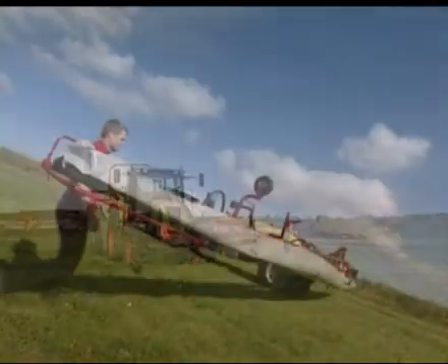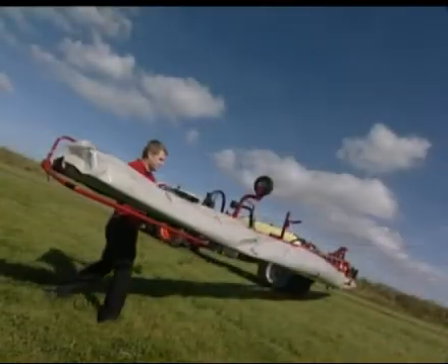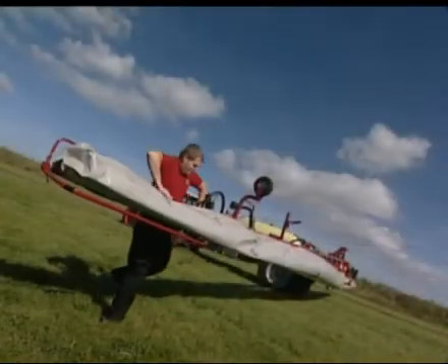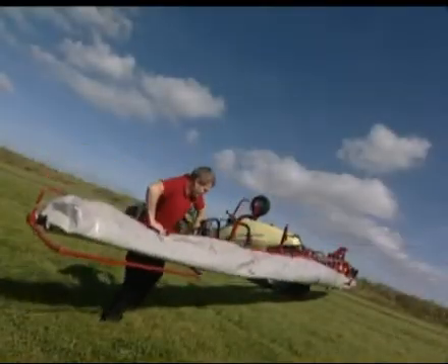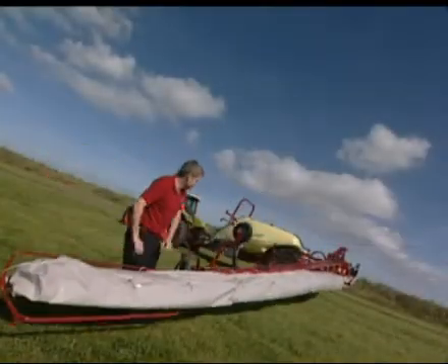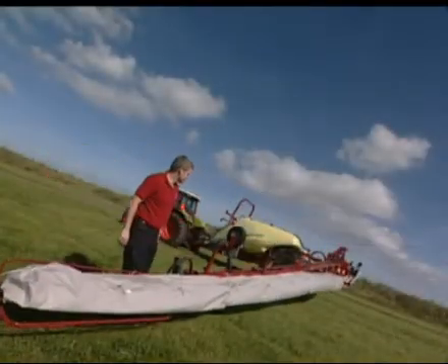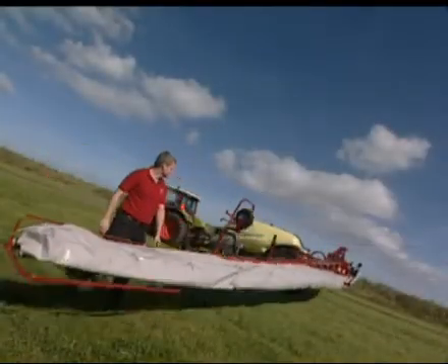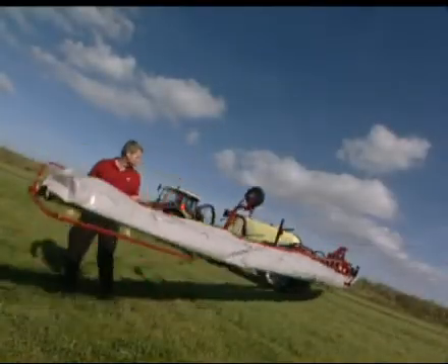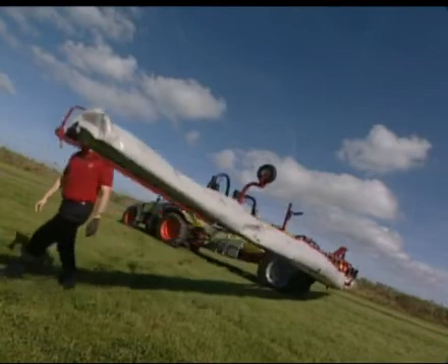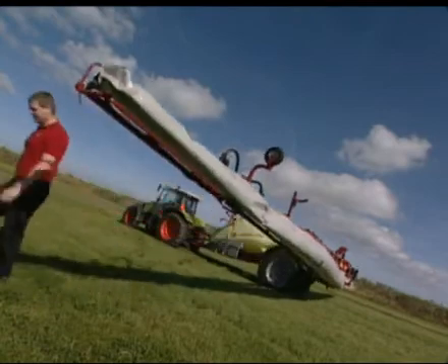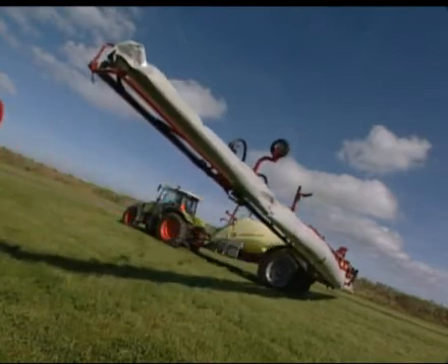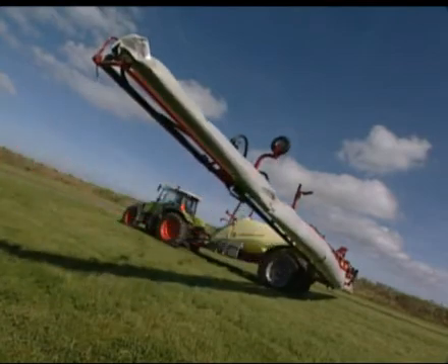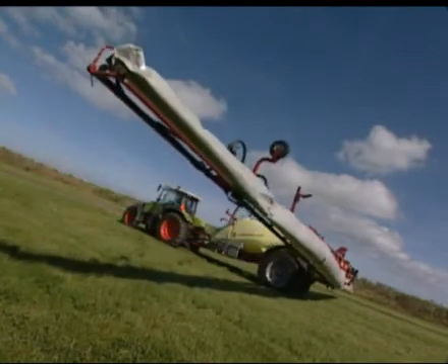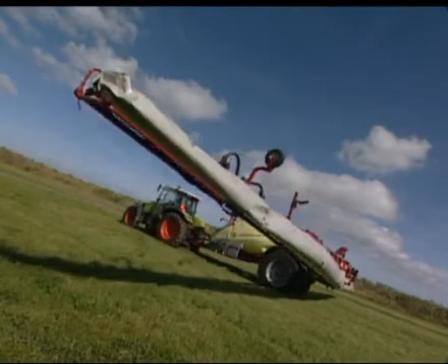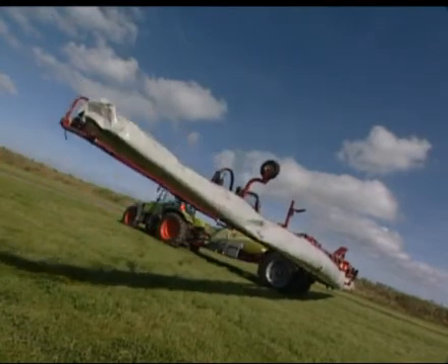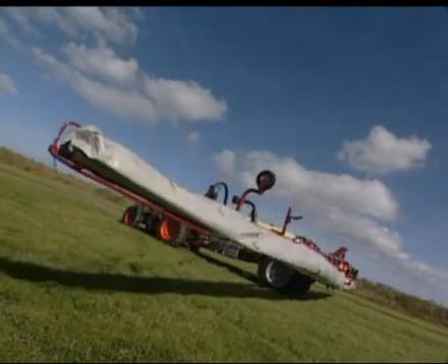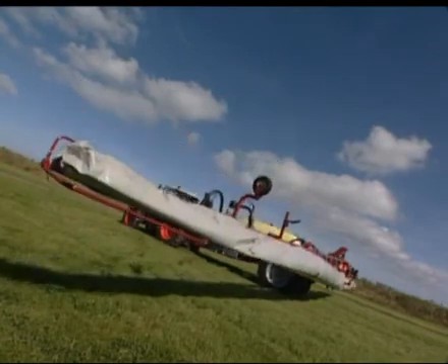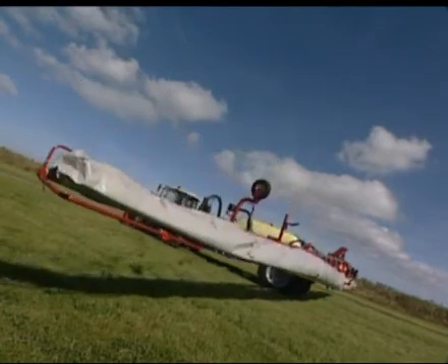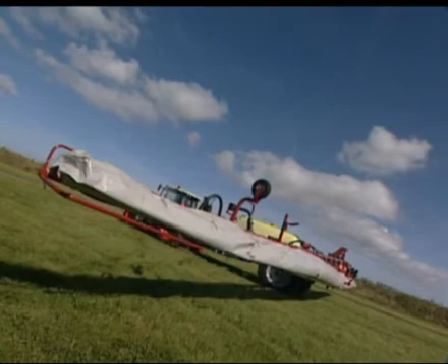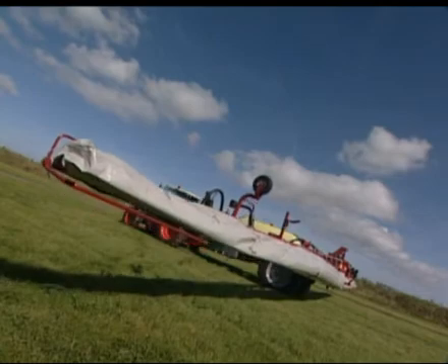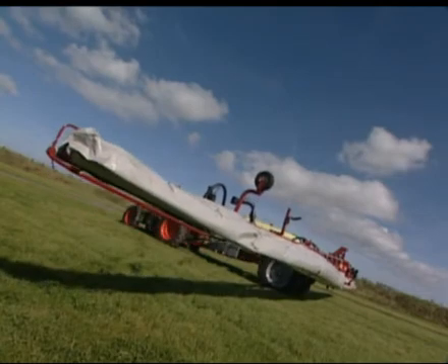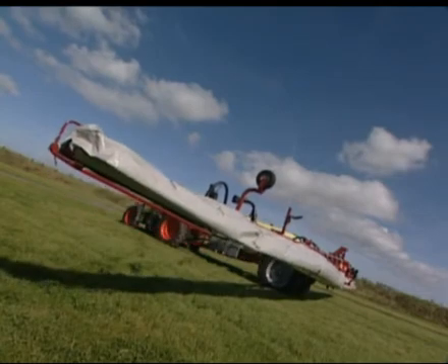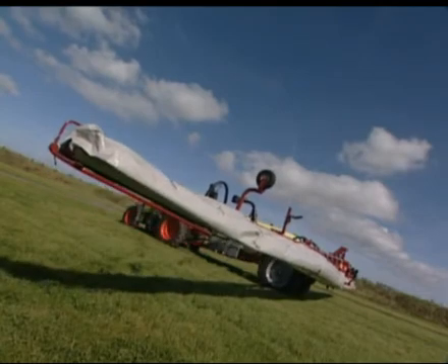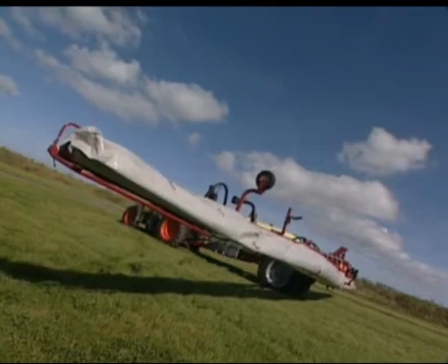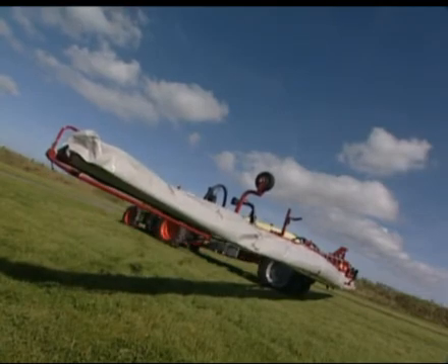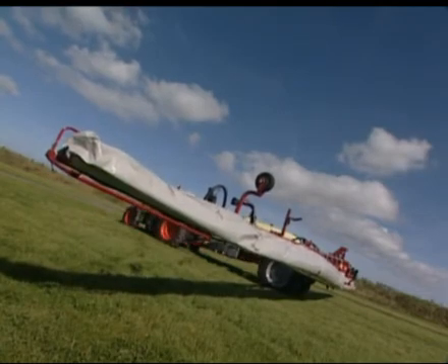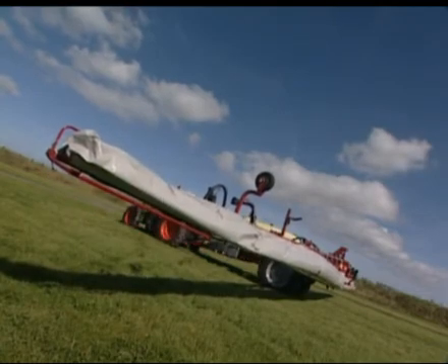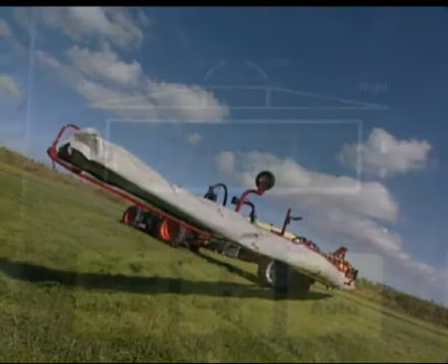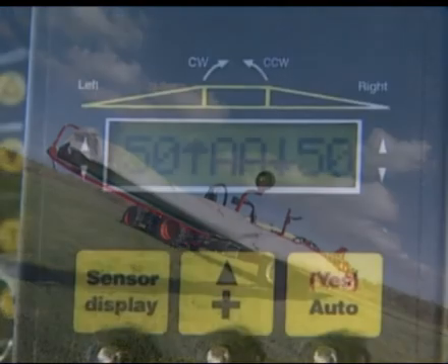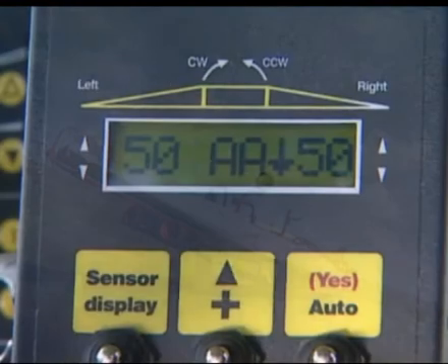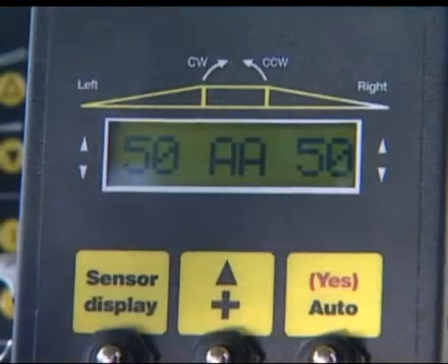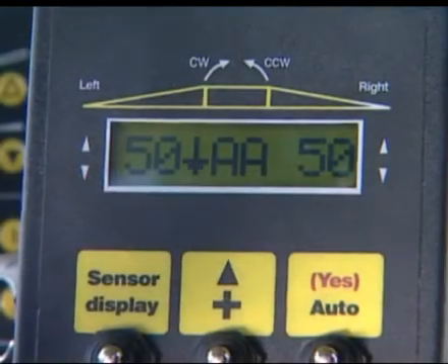AutoHeight monitors field contours and makes constant boom adjustments. AutoHeight frees the operator from having to continuously adjust height, tilt and slant. This makes the job less stressful and means the operator can work more efficiently.